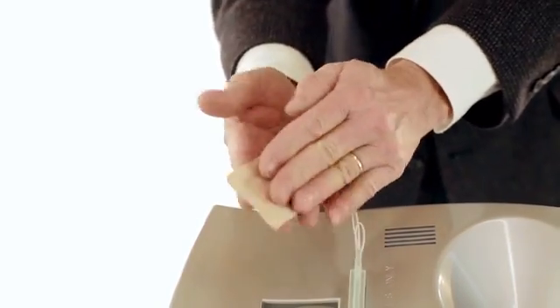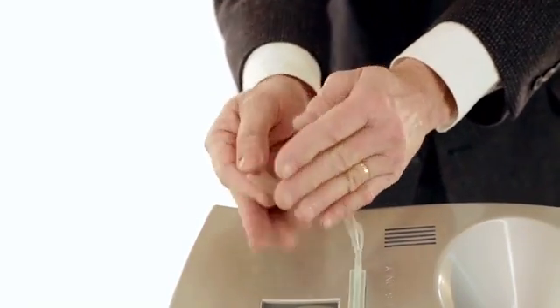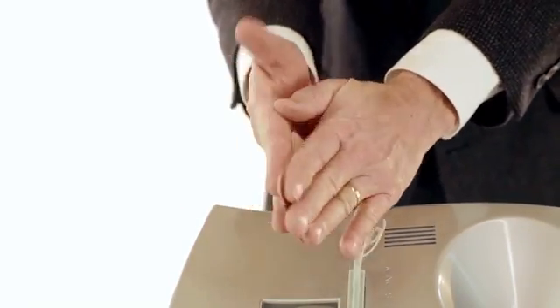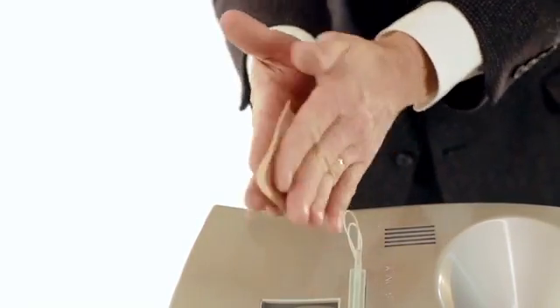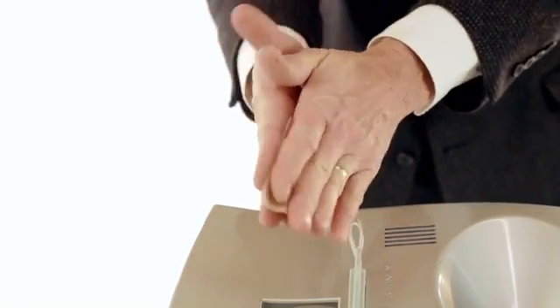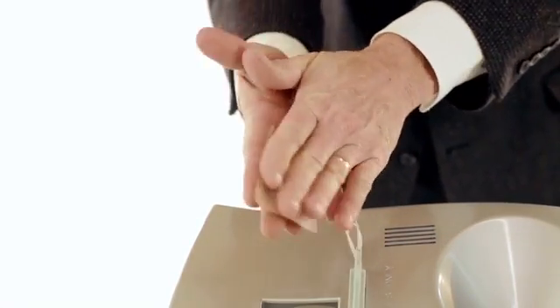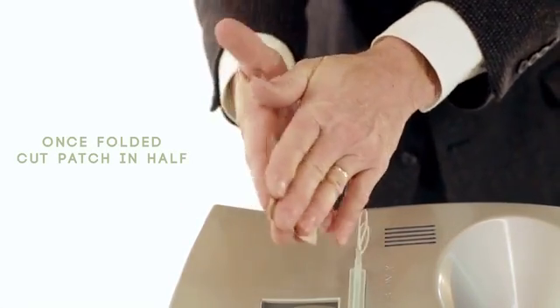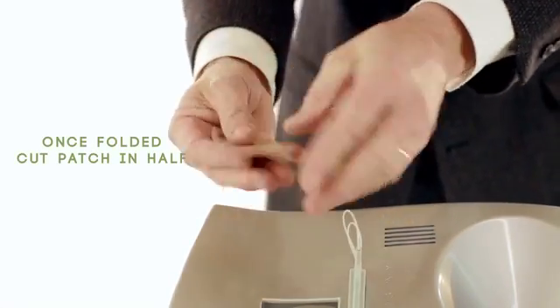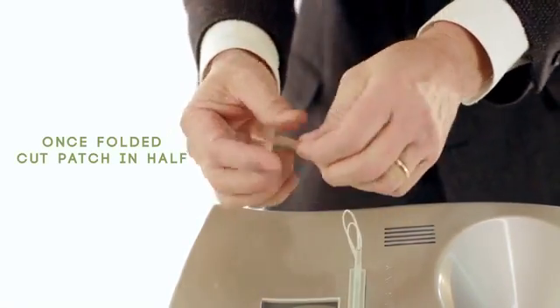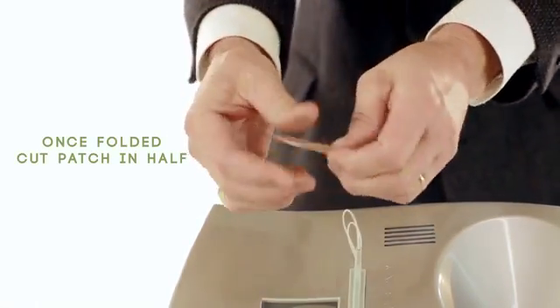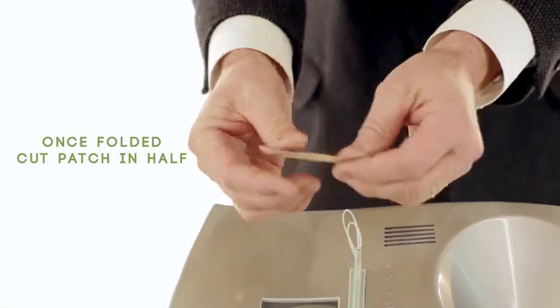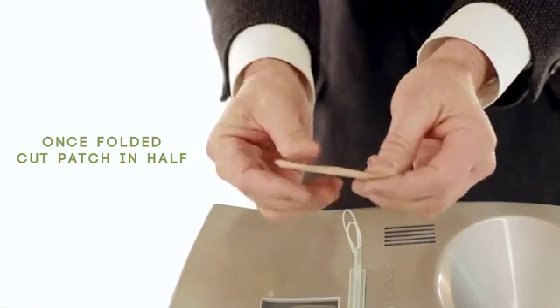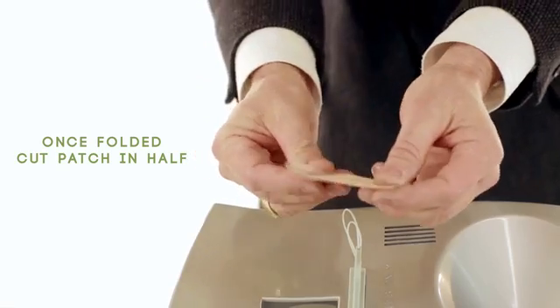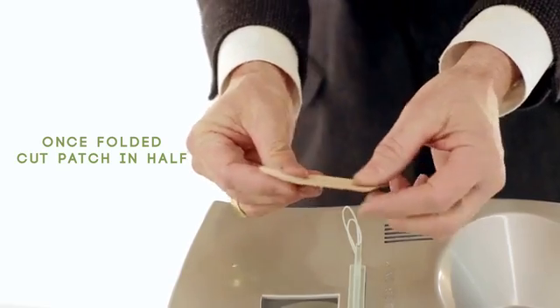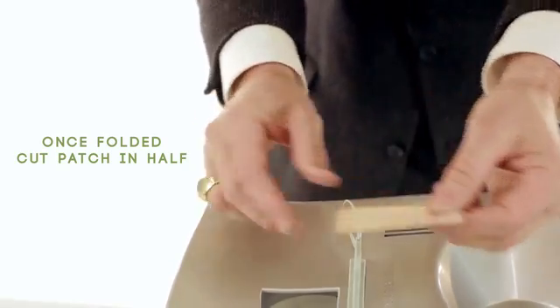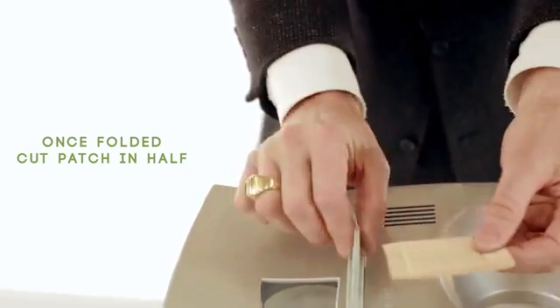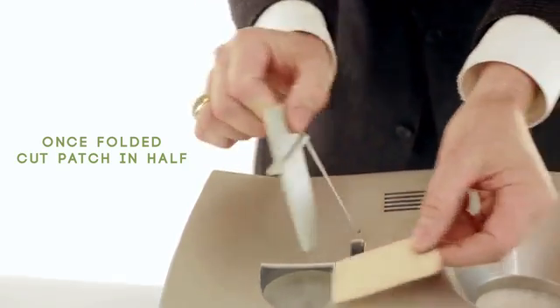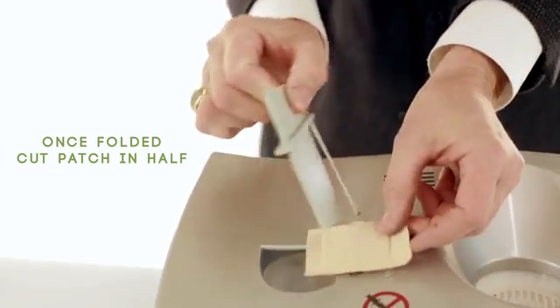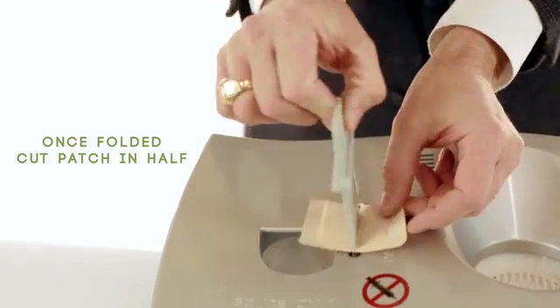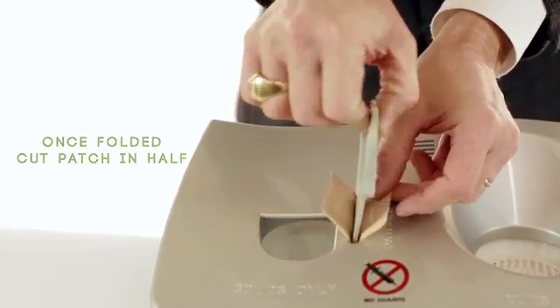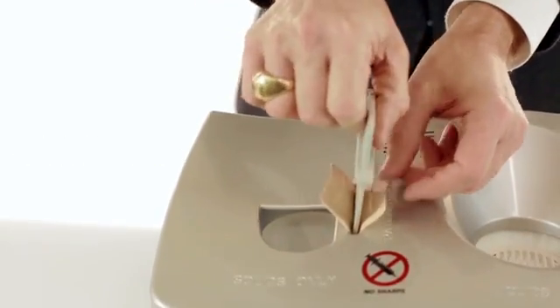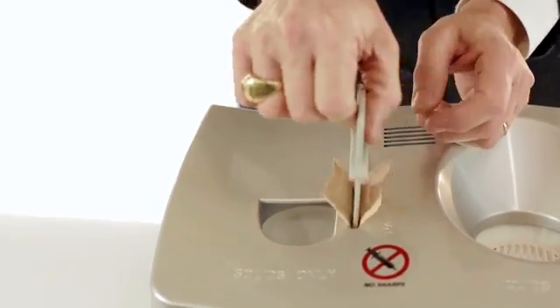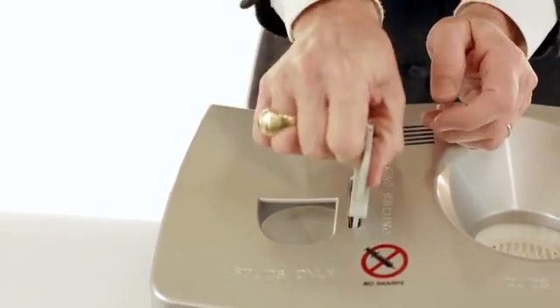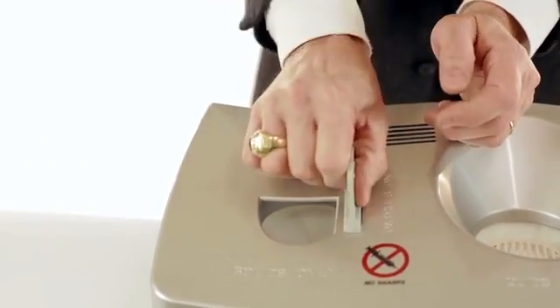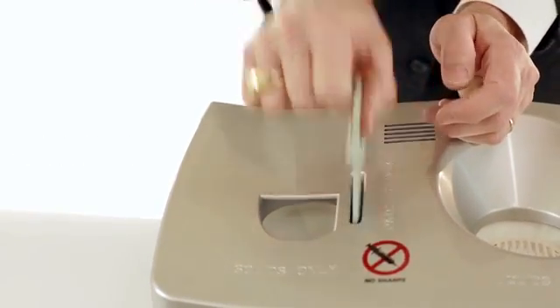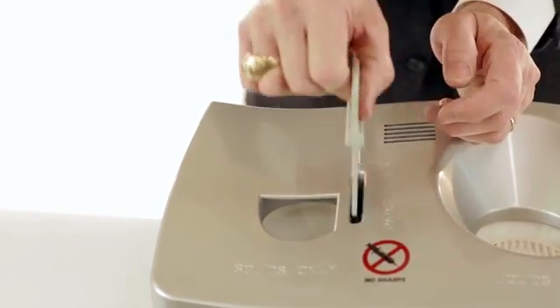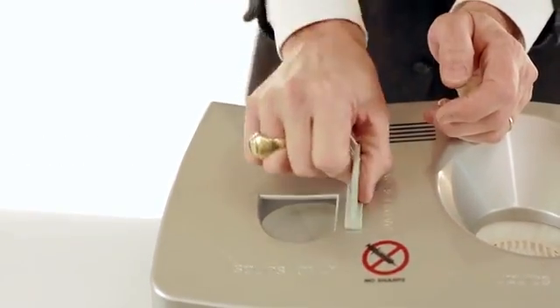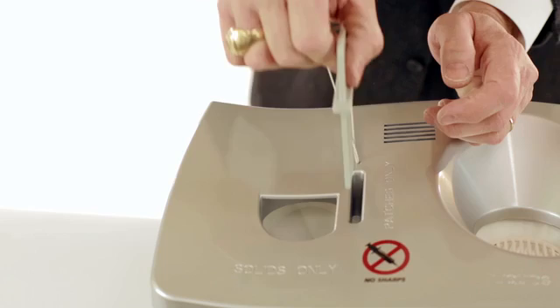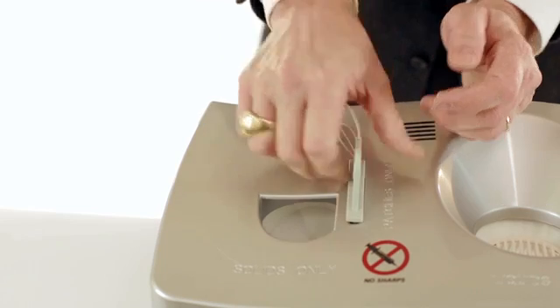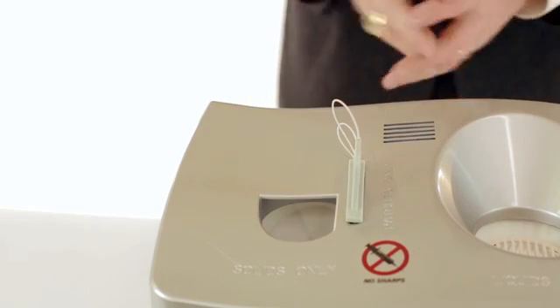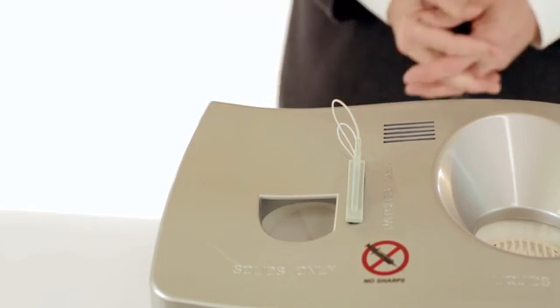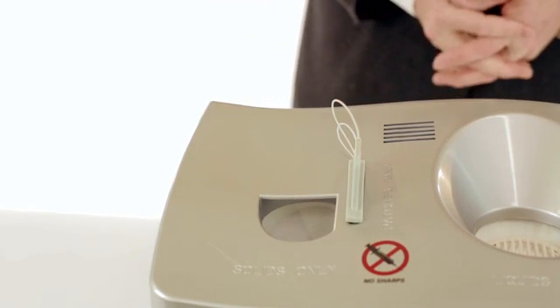For disposal of transdermal patches, simply fold the patch in half, sticky side to sticky side, and place it across the patch slot. Now insert the patch plunger, forcing the patch downward where it simply drops into the solid cartridge.